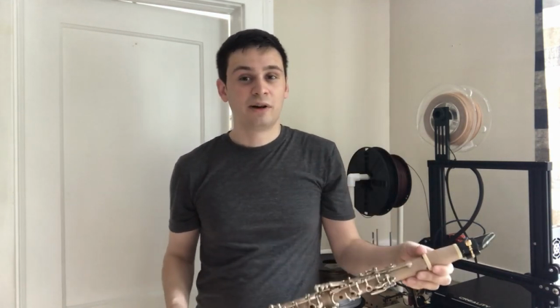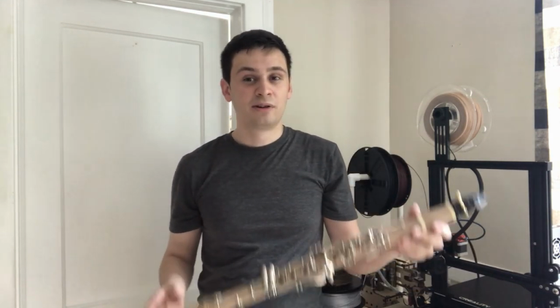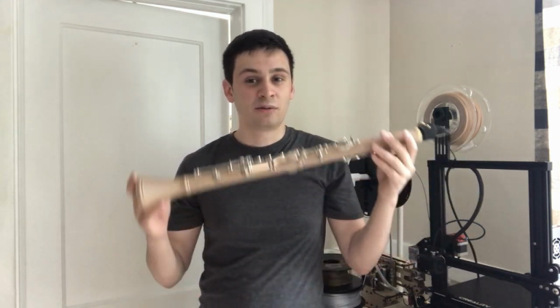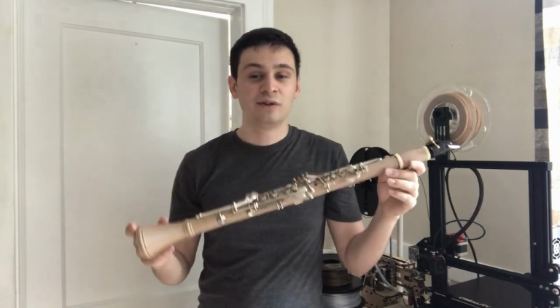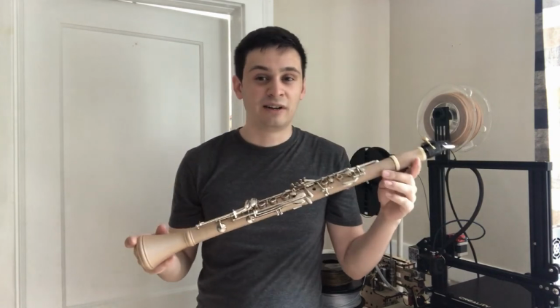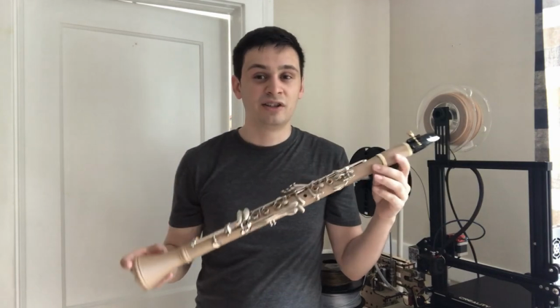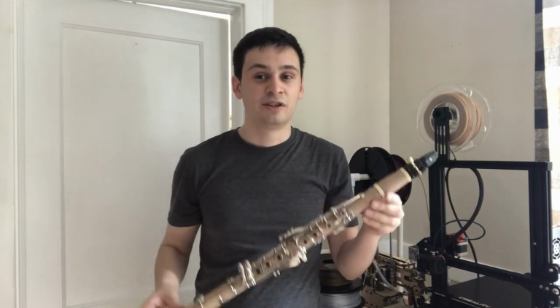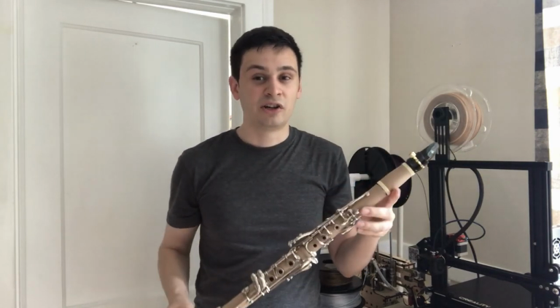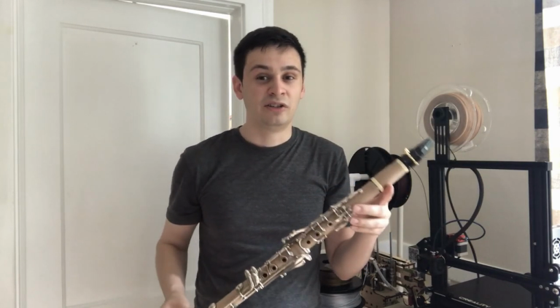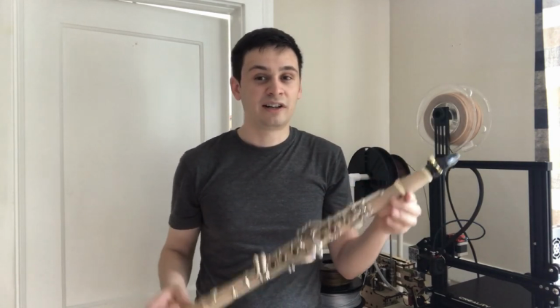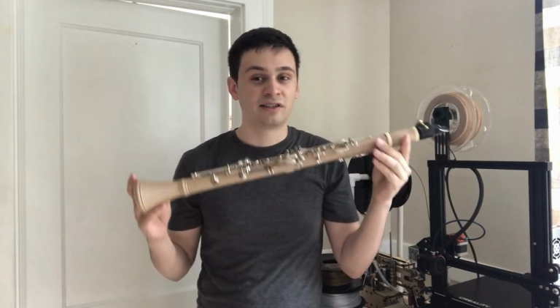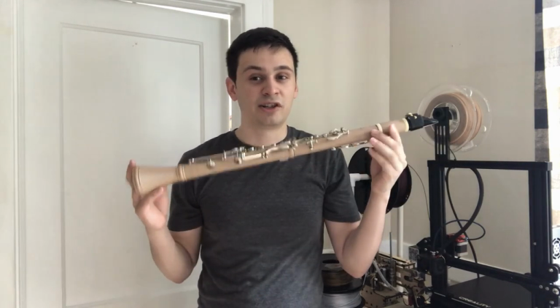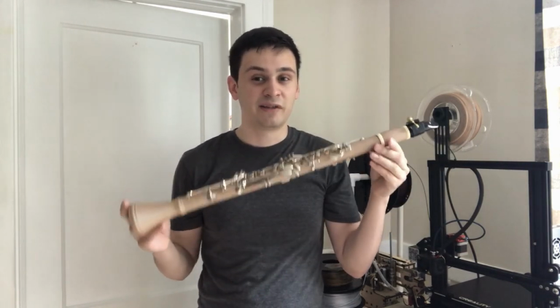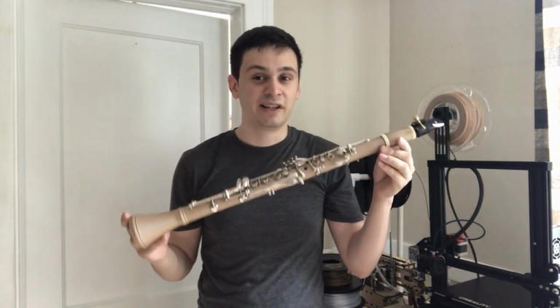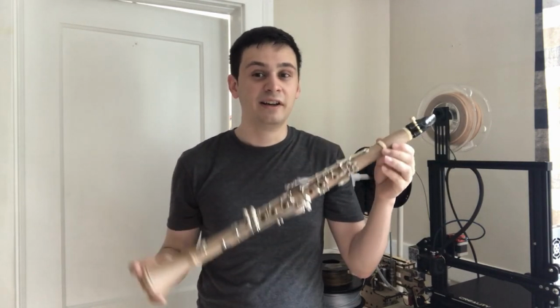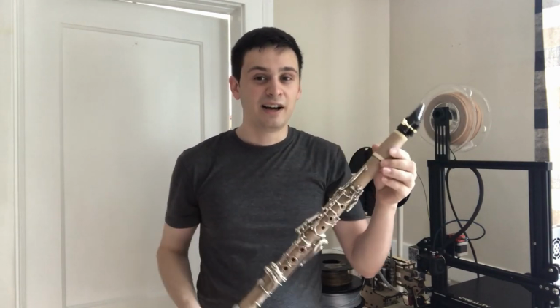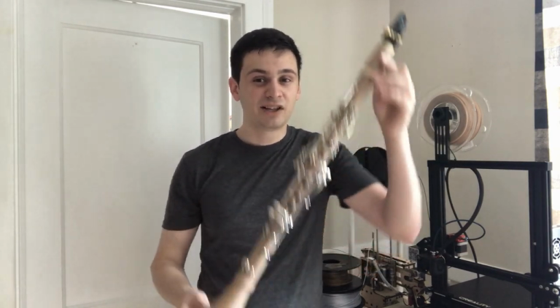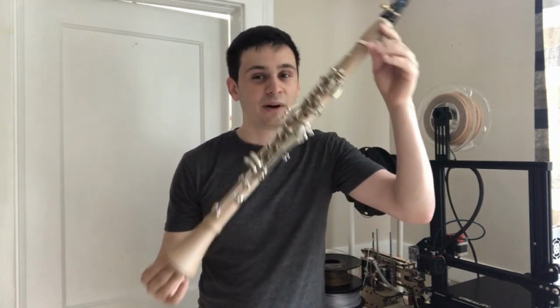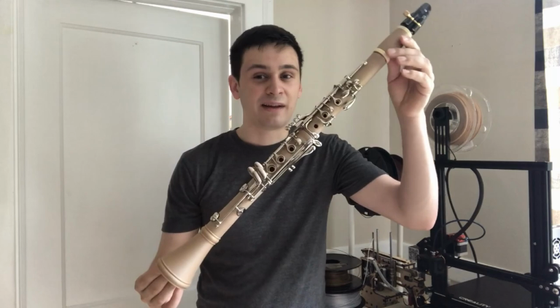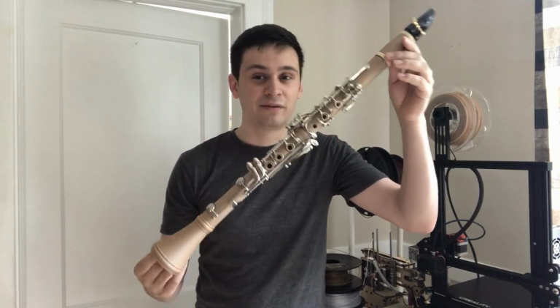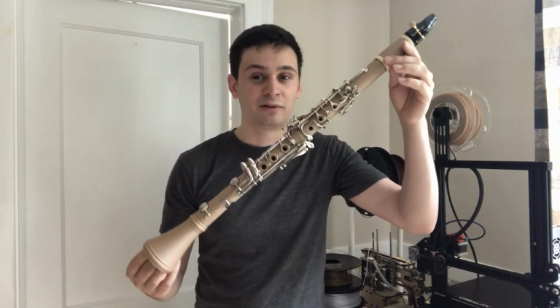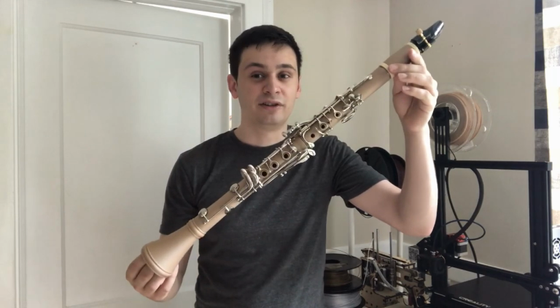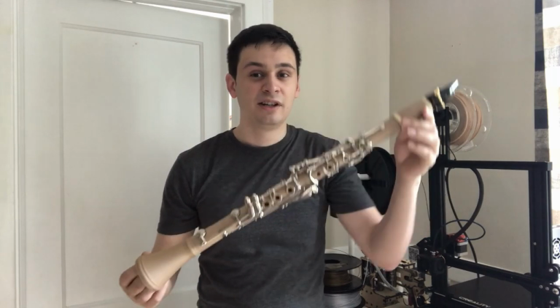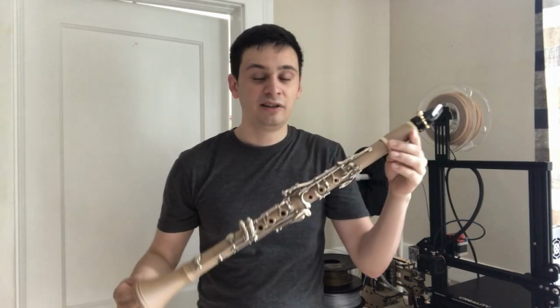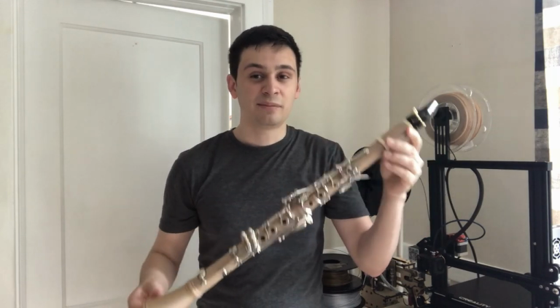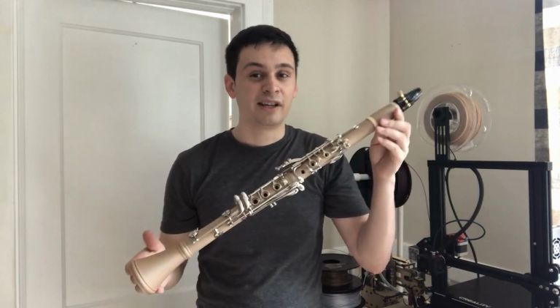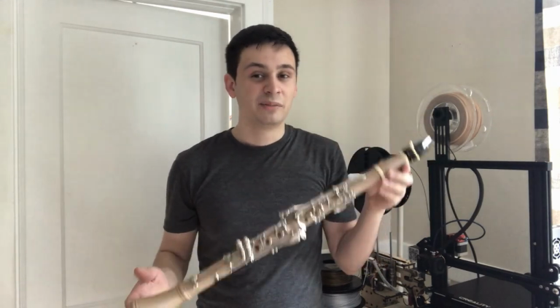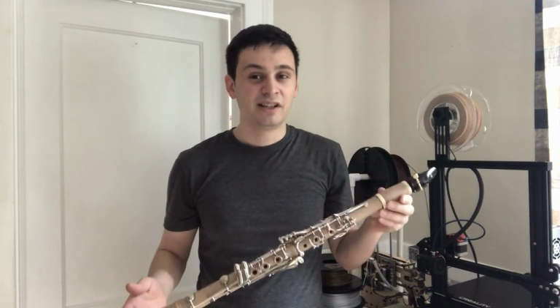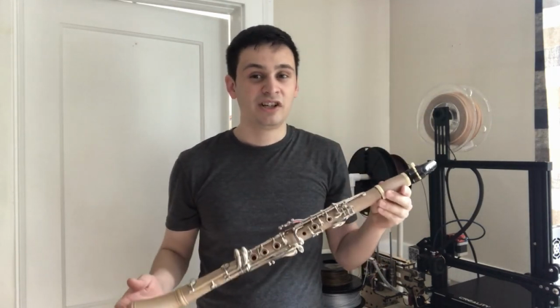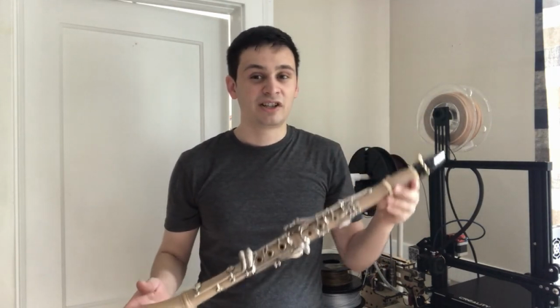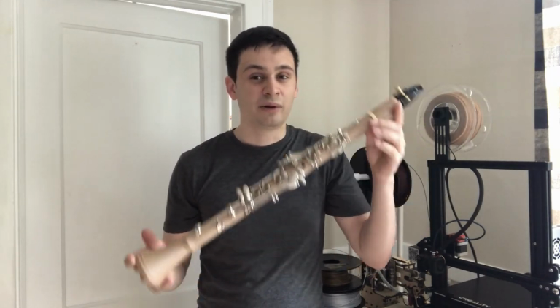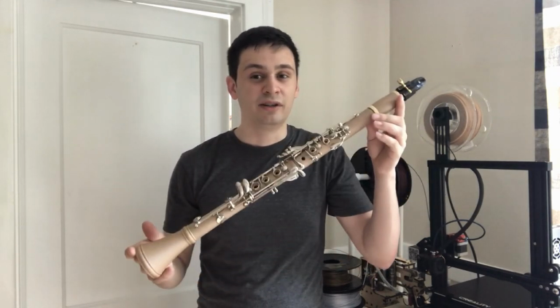While there were quite a few challenges with this project and there are a lot of things that I would change if I did it again, I'm actually quite happy with the final result. Not only does it play, but the intonation is actually quite good.